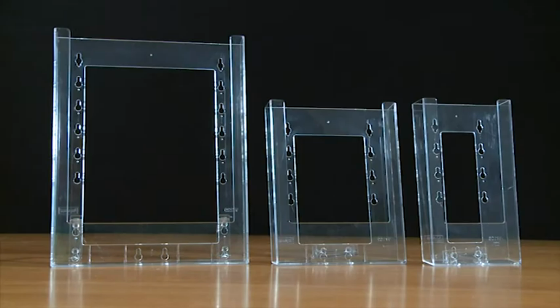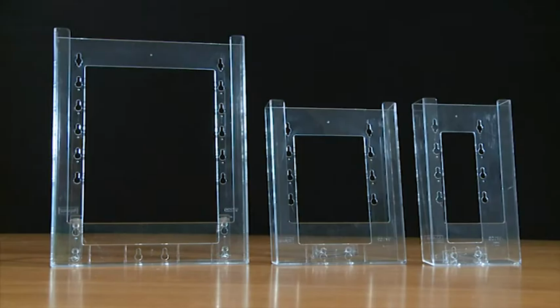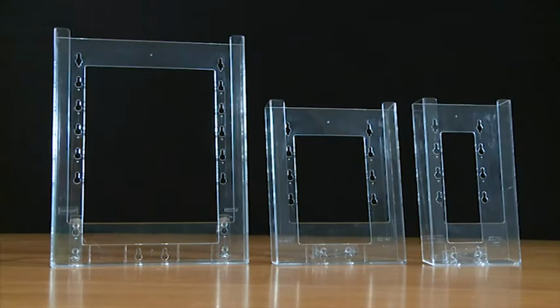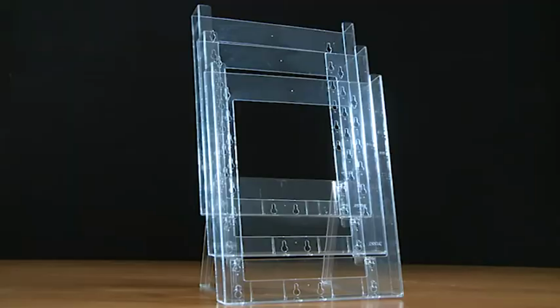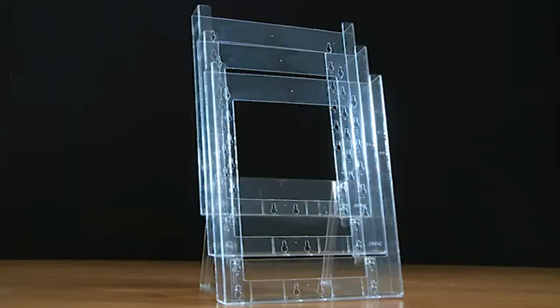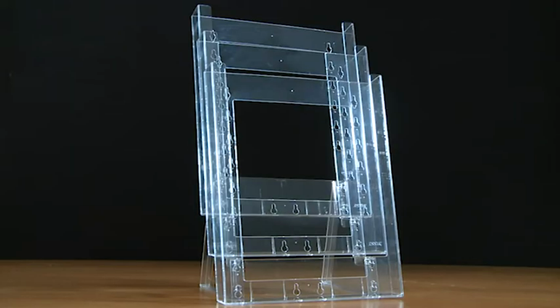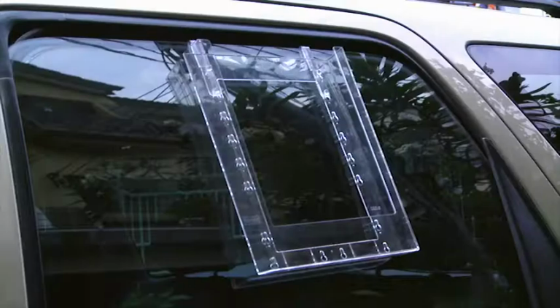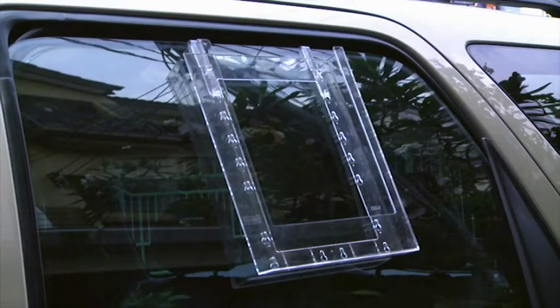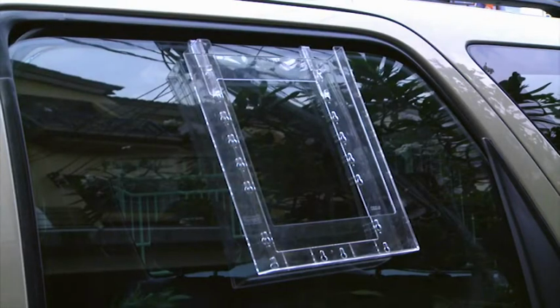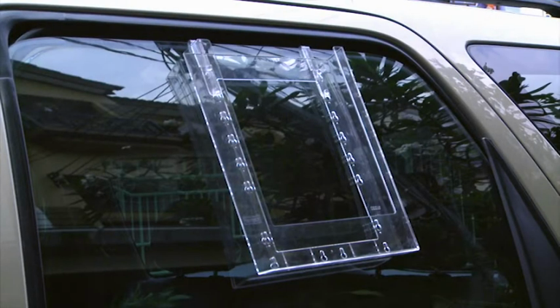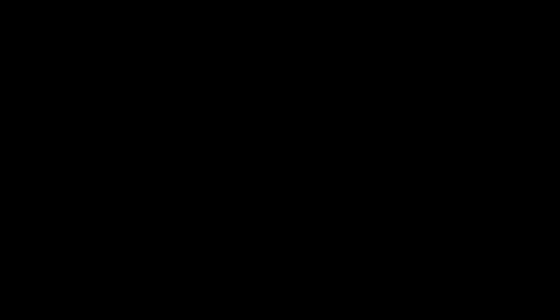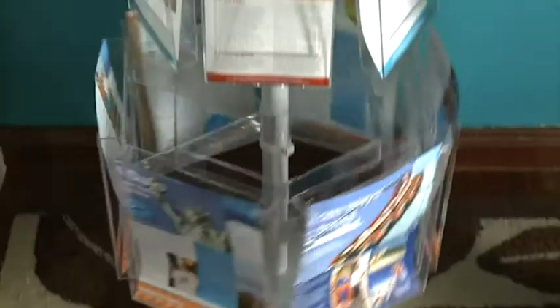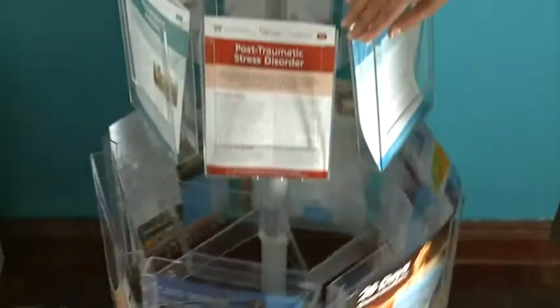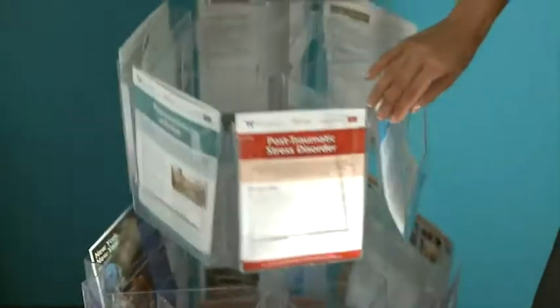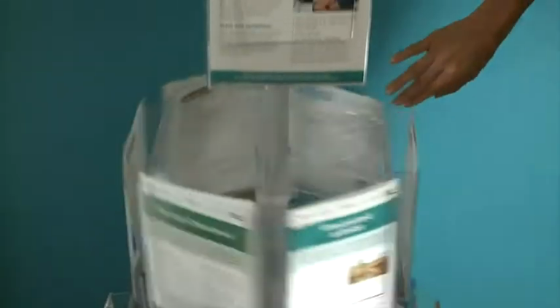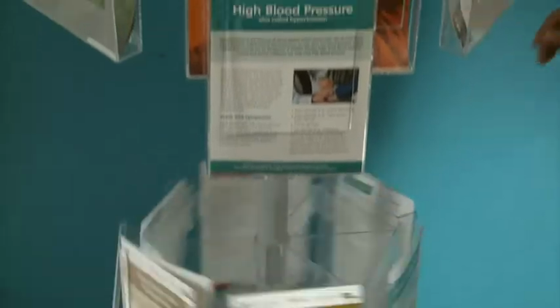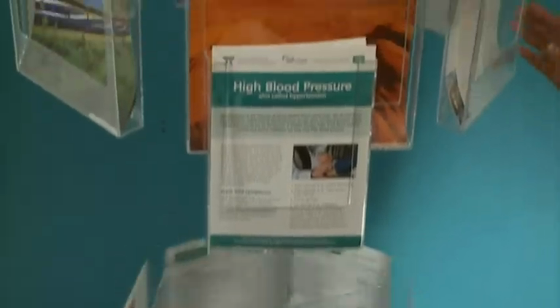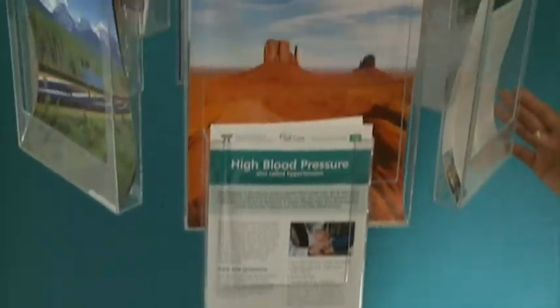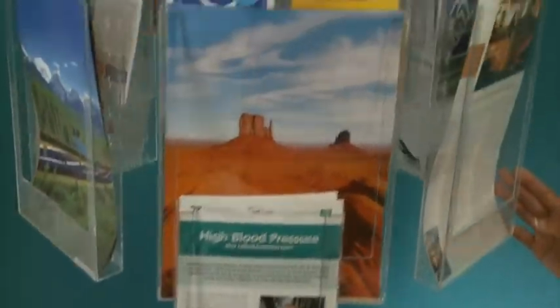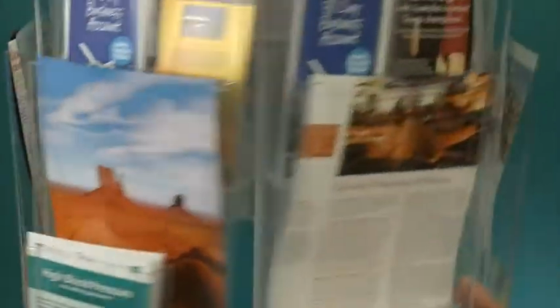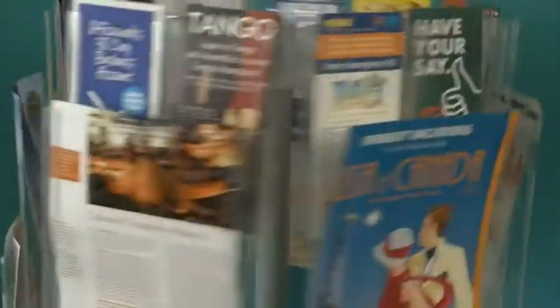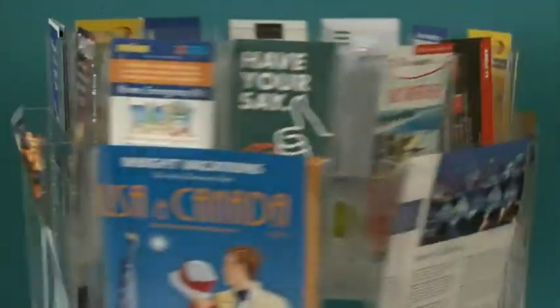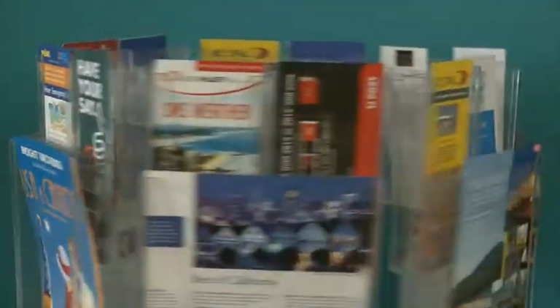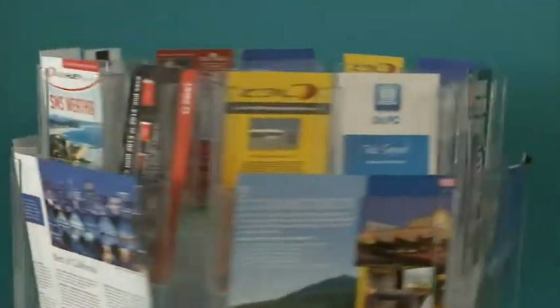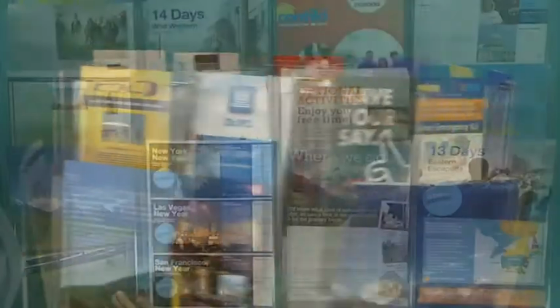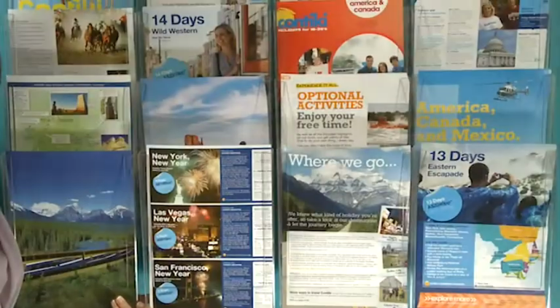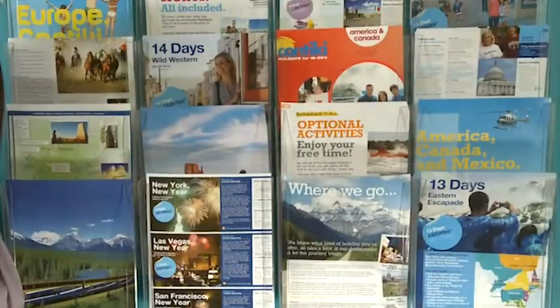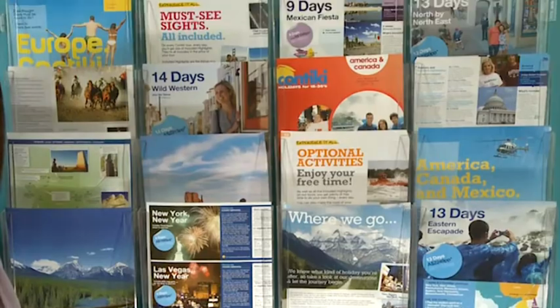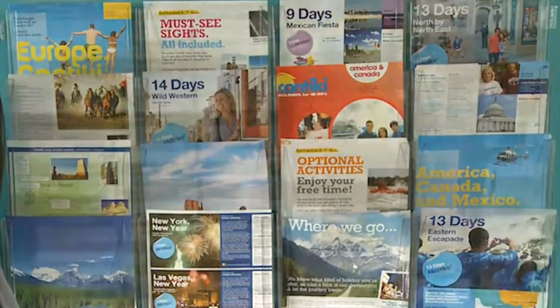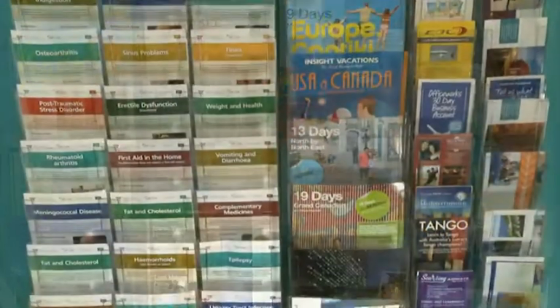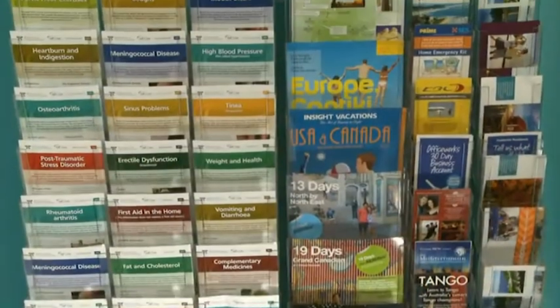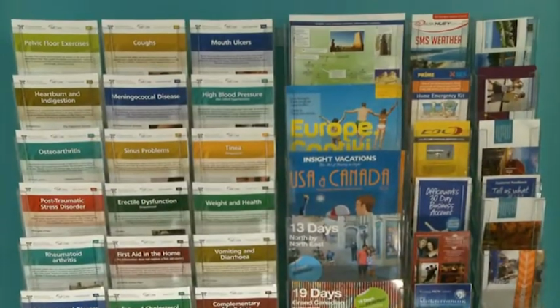From single counter stands to tiered counter stands, car window displays, and basic floor standing carousels to major carousels from 48 to 120 pockets, as well as basic wall systems to extensive wall displays.